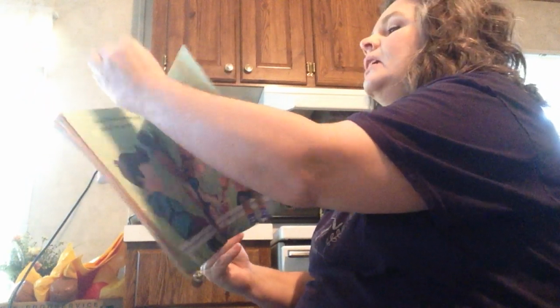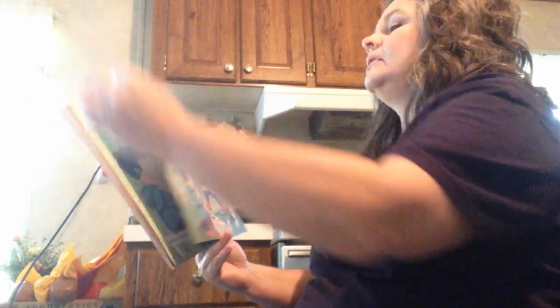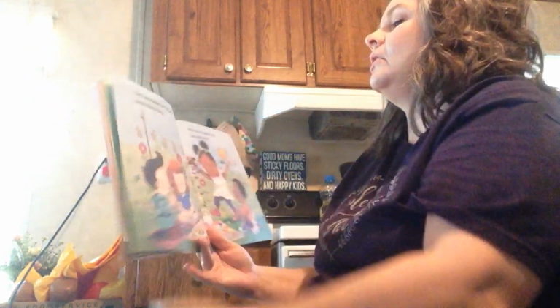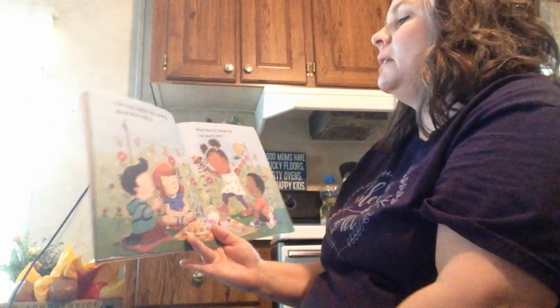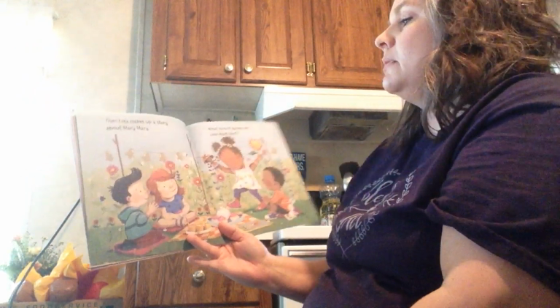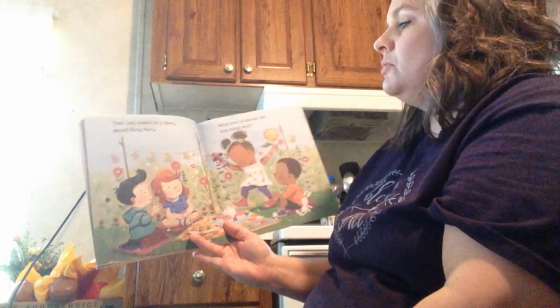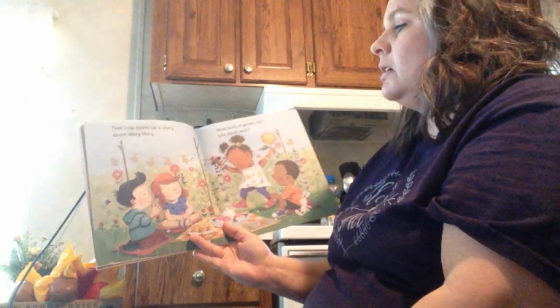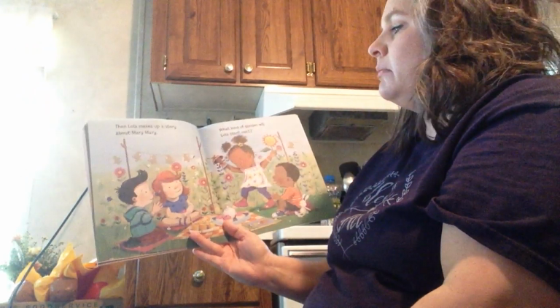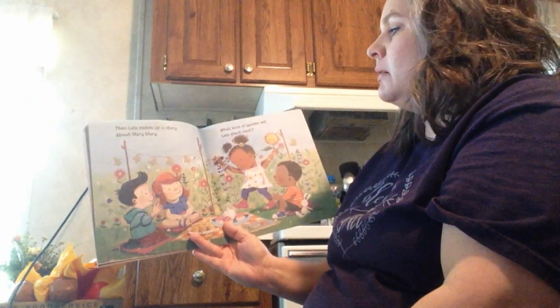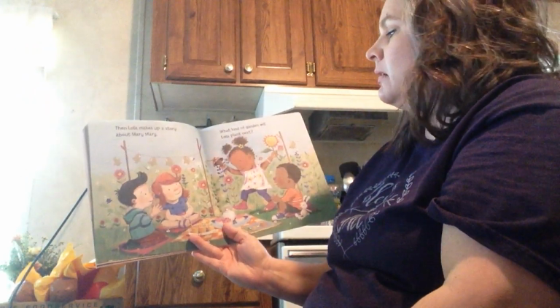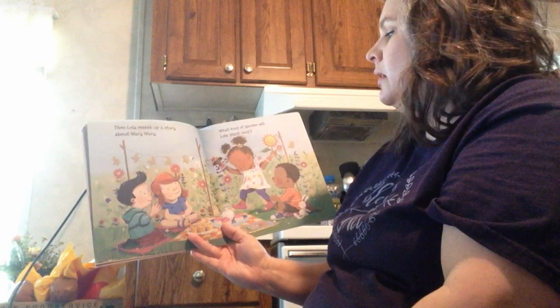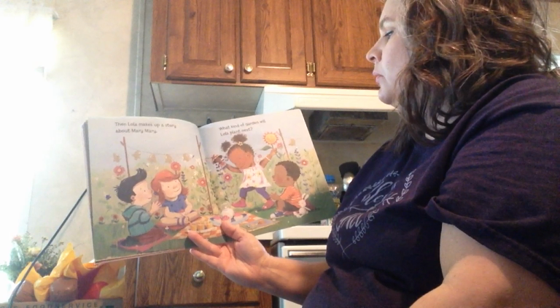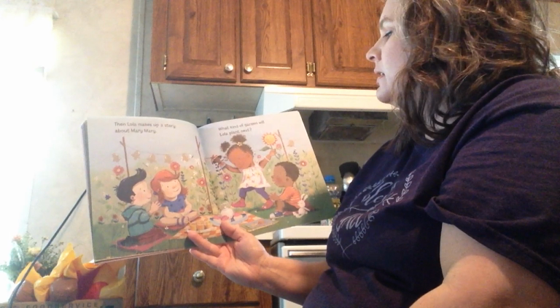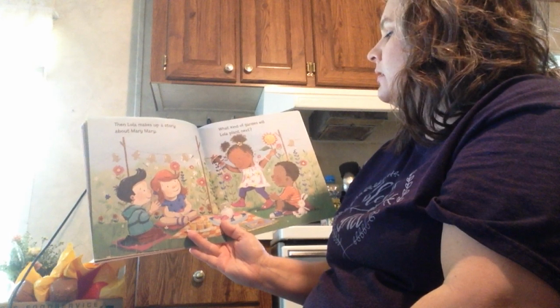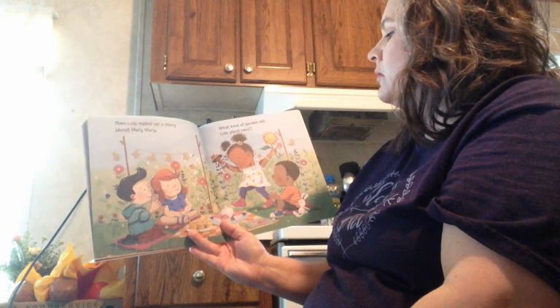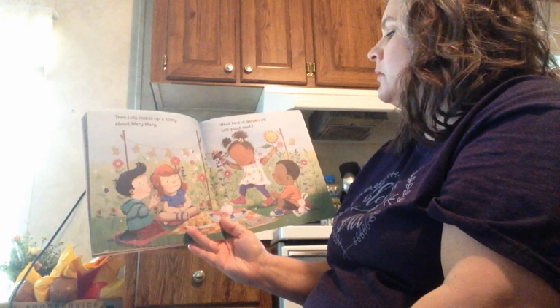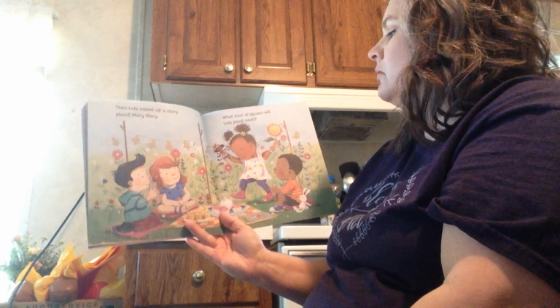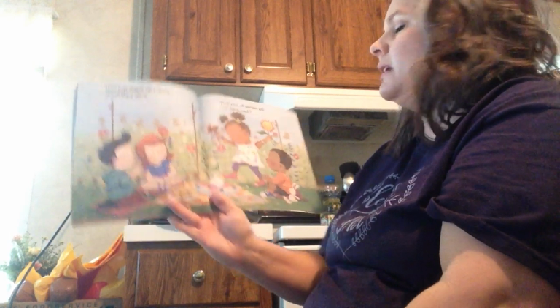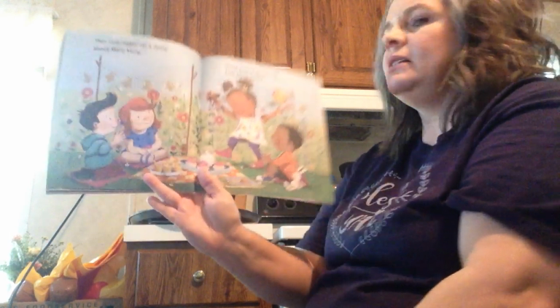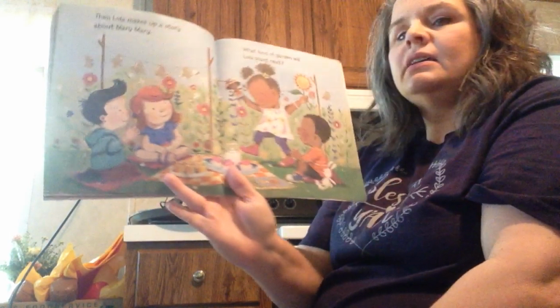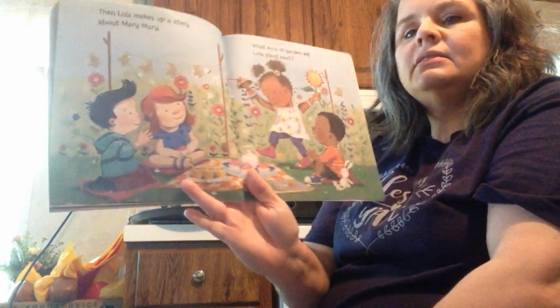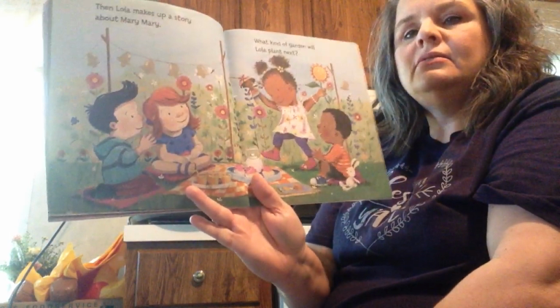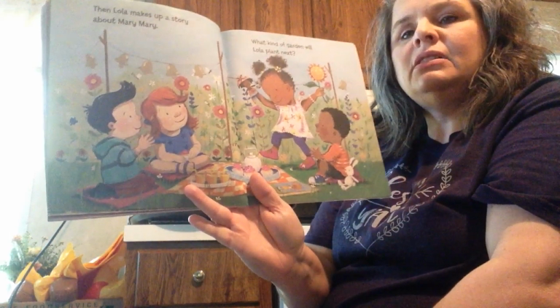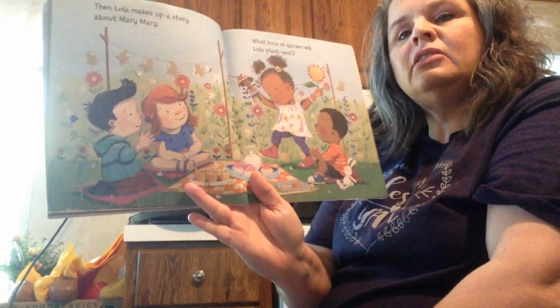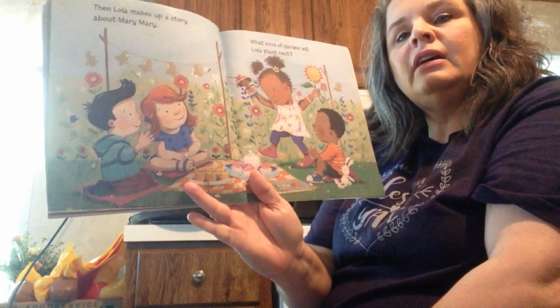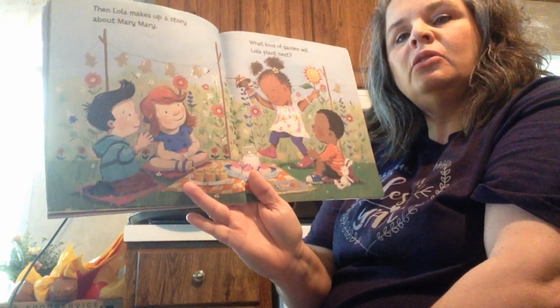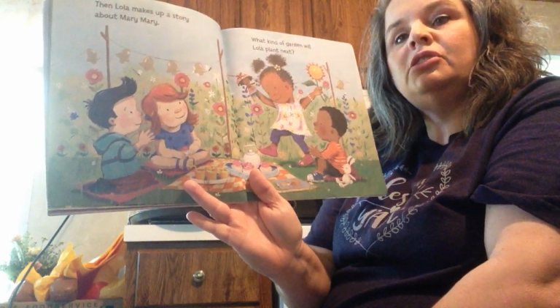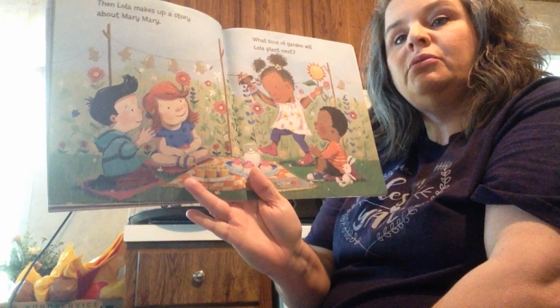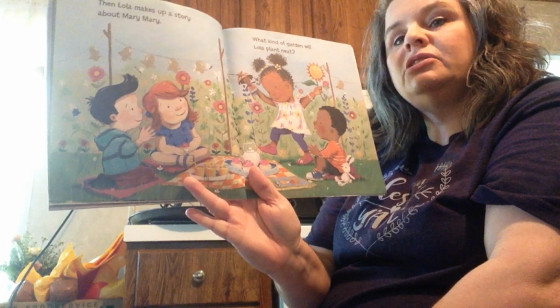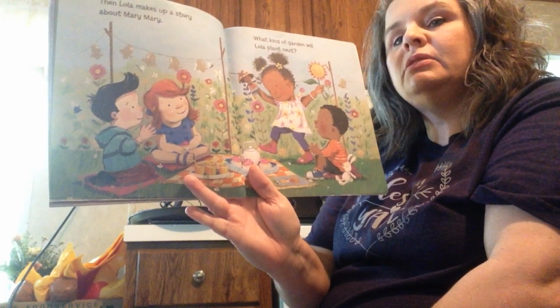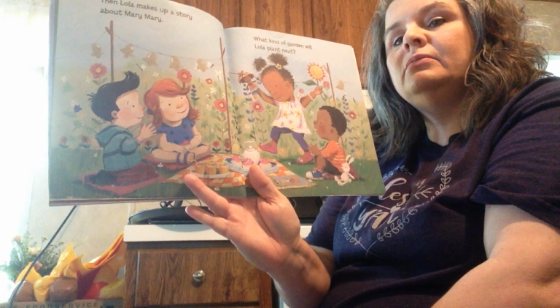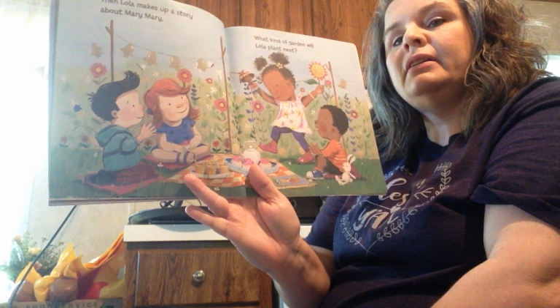Then Lola makes up a story about Mary Mary. What kind of garden will Lola plant next? What kind of garden do you think she would plant?